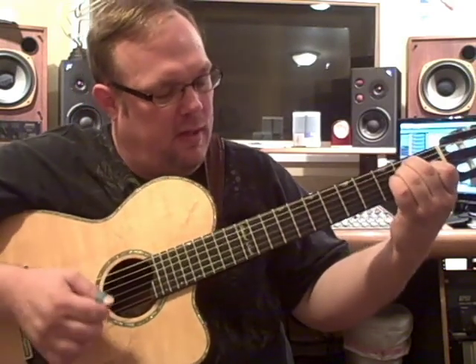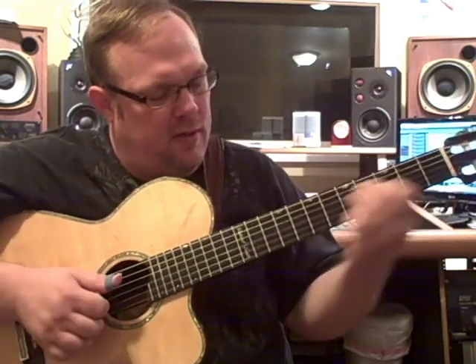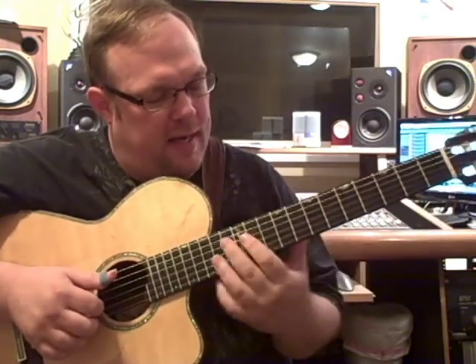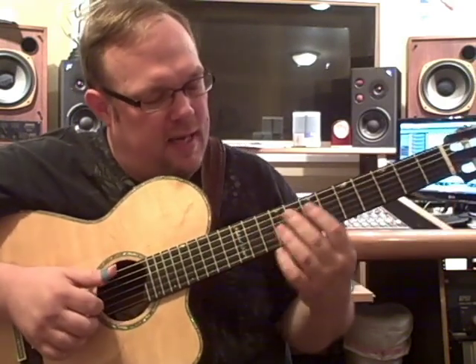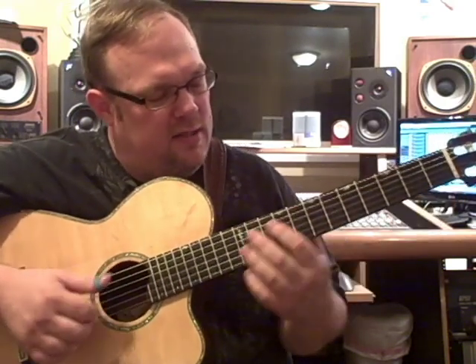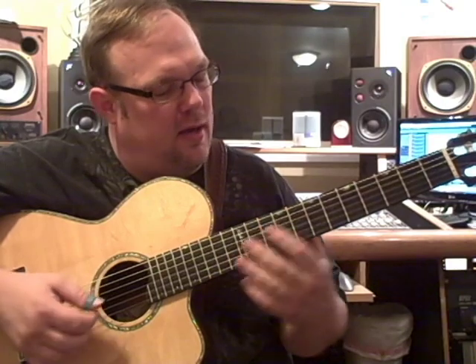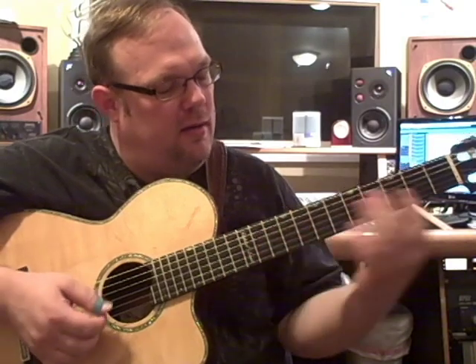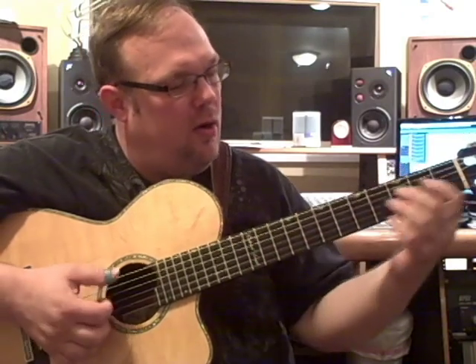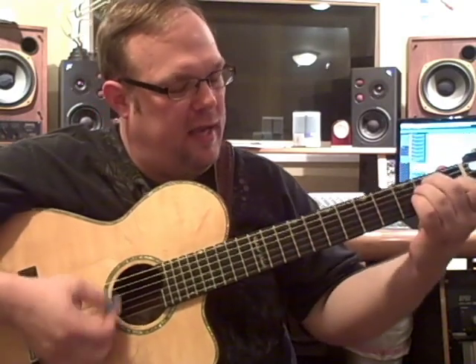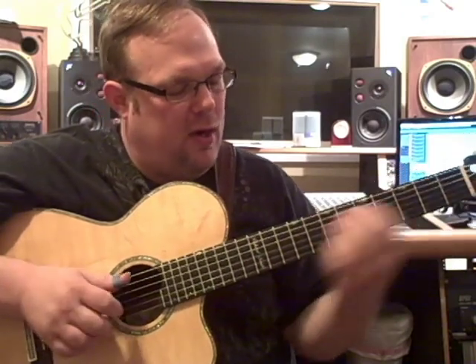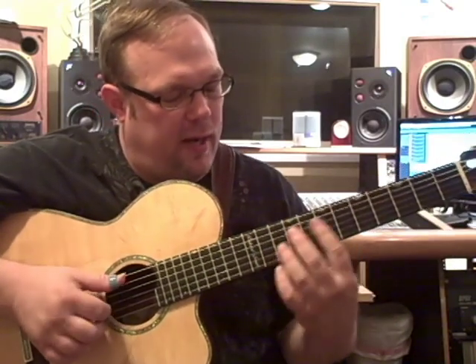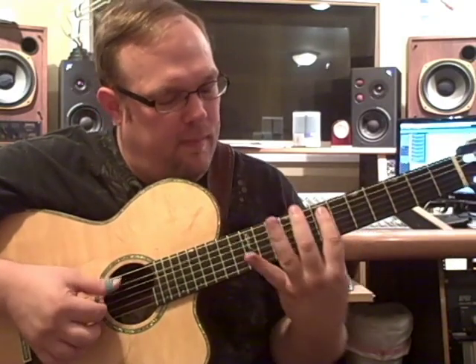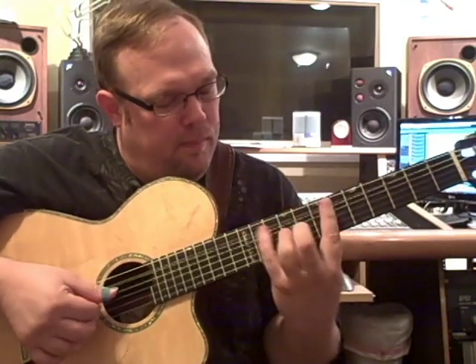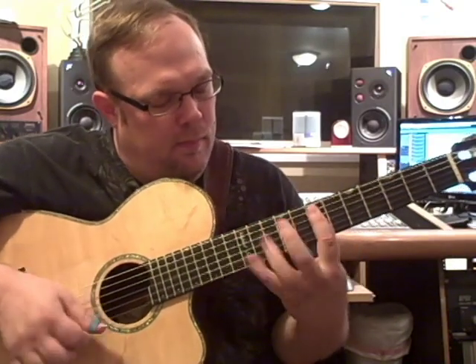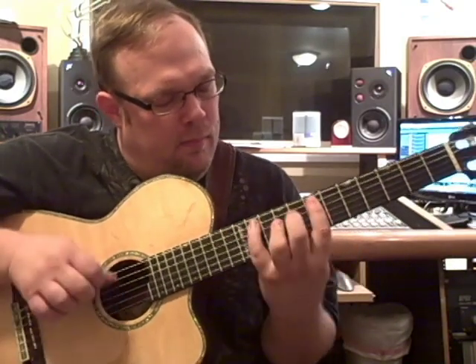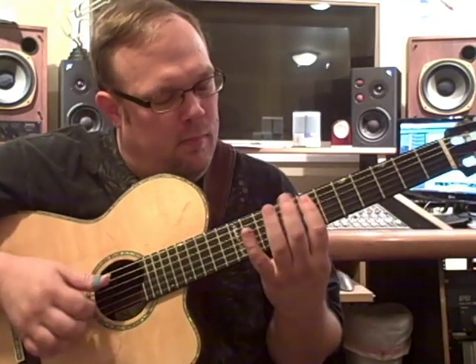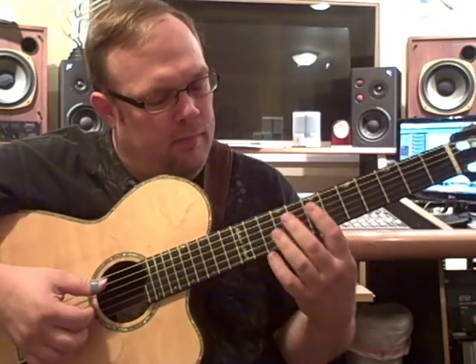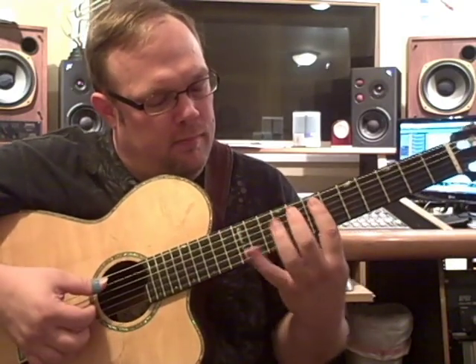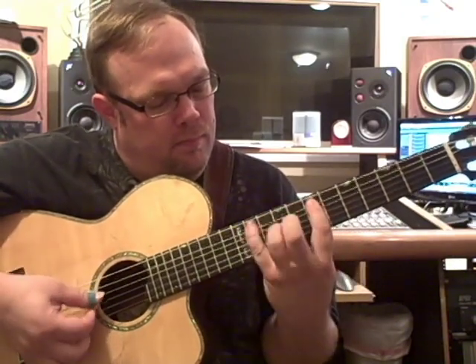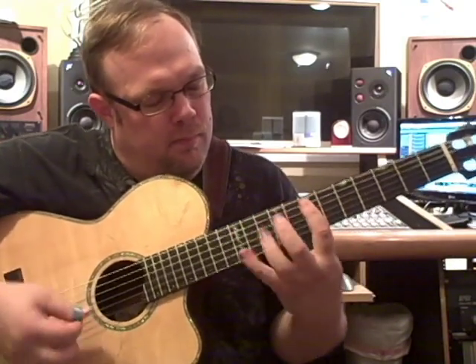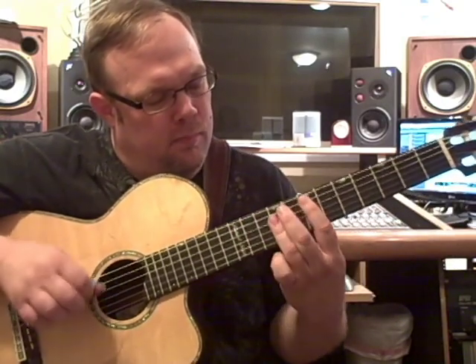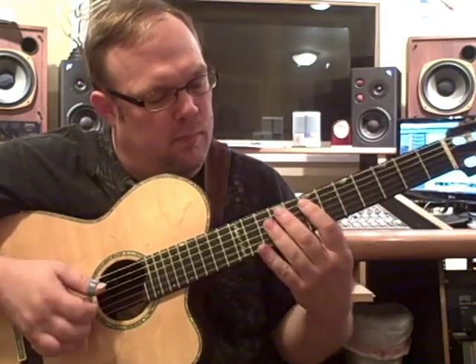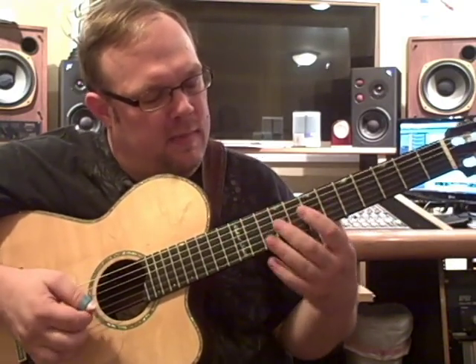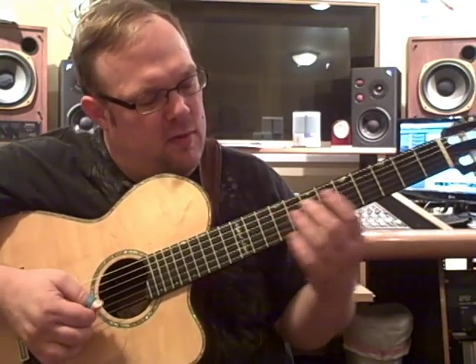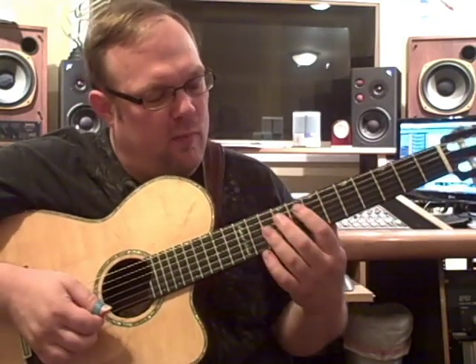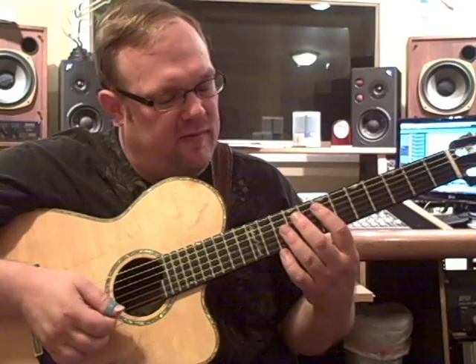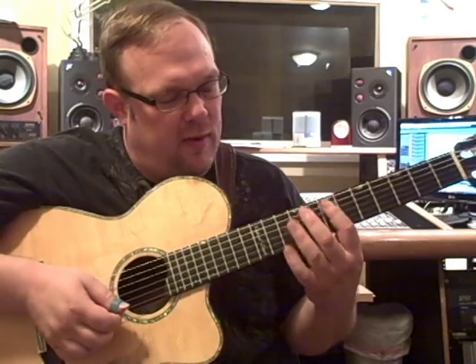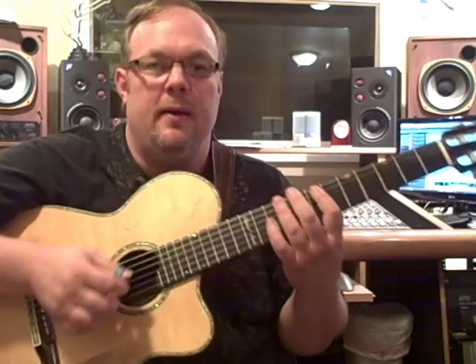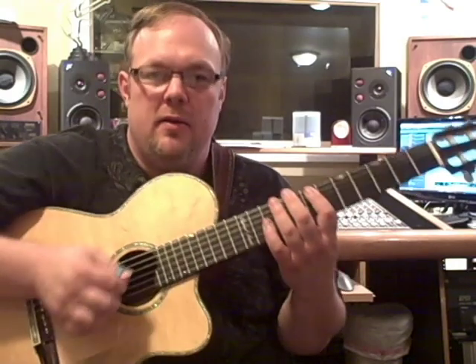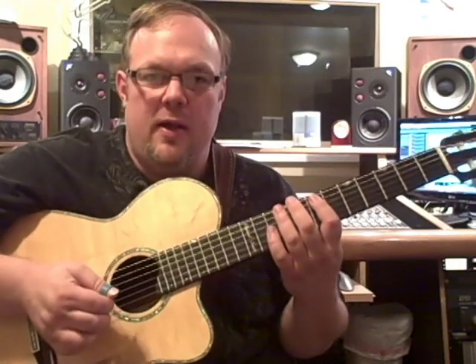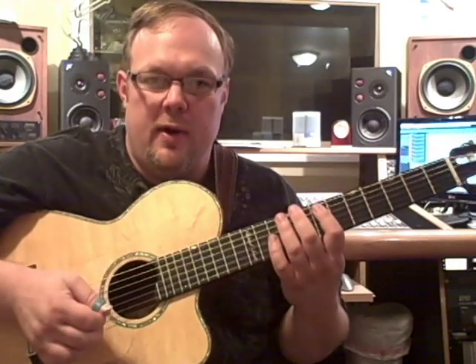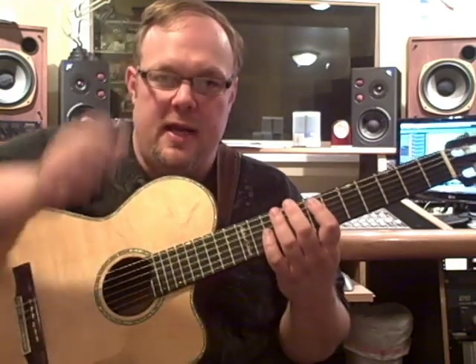I'll do that again just on the E chord here. Two different ways of doing it. I'll slow it right down.